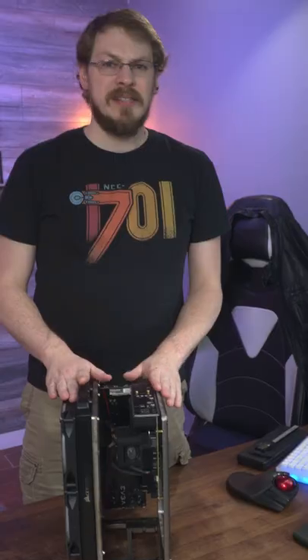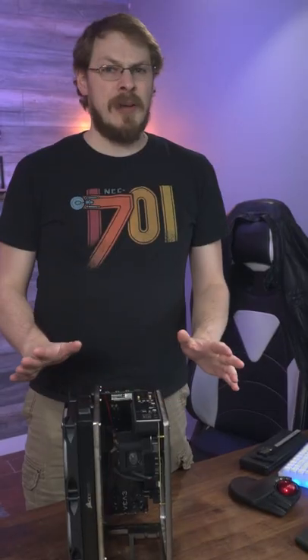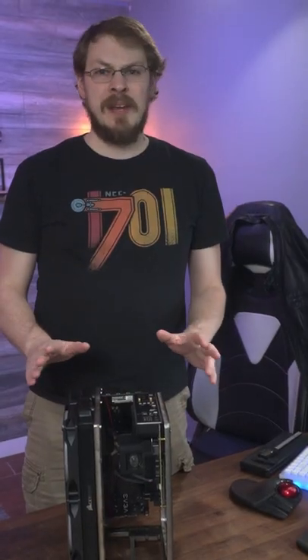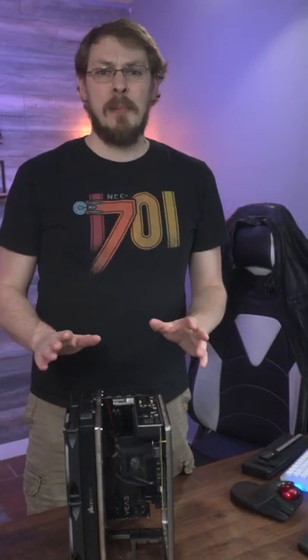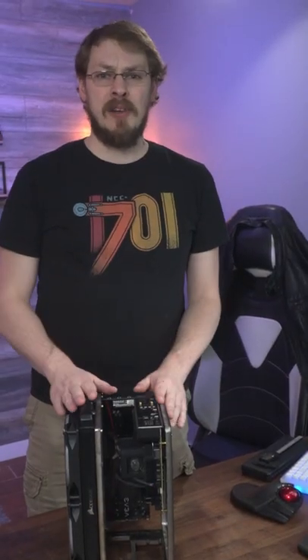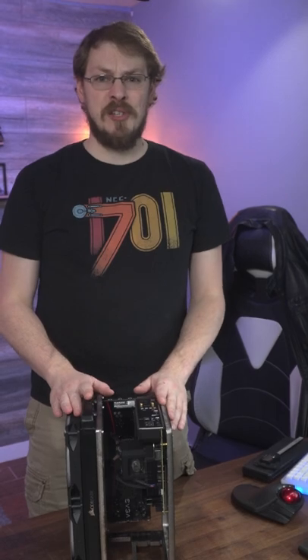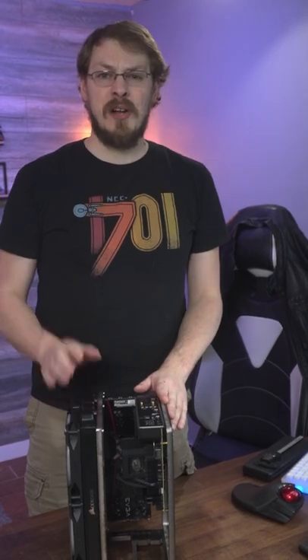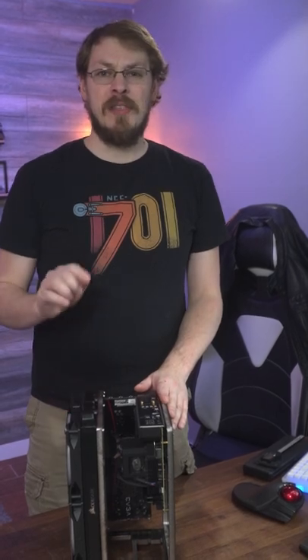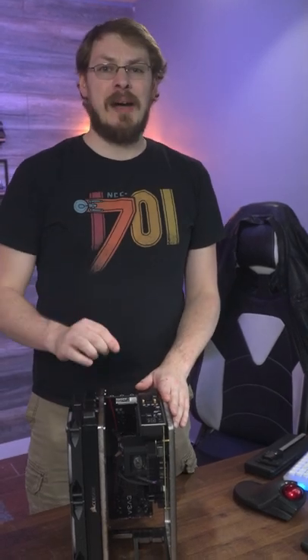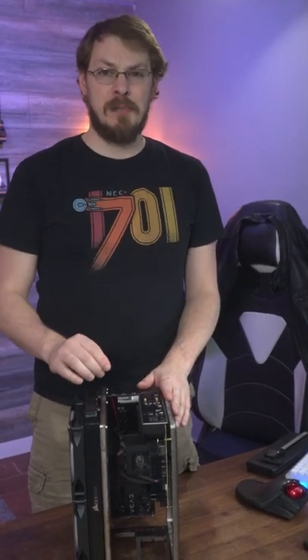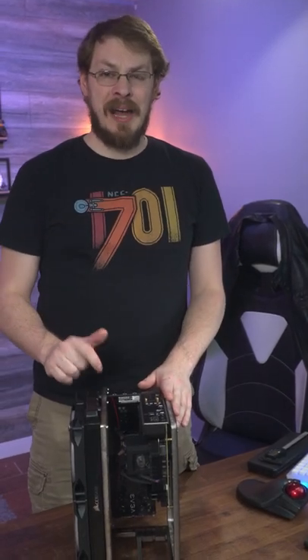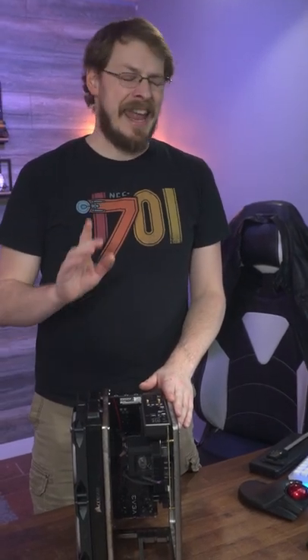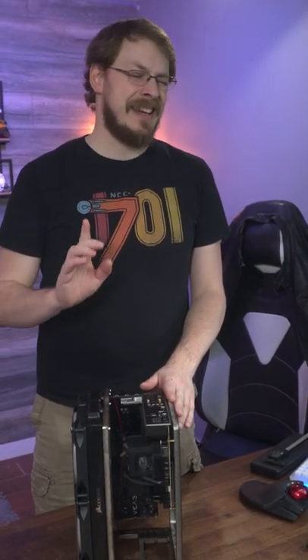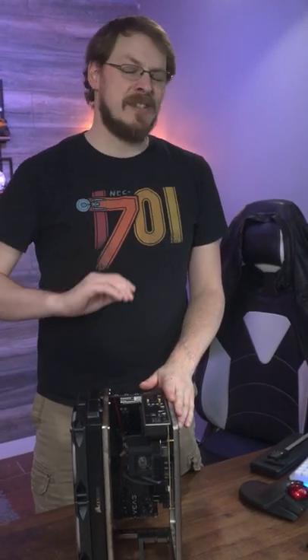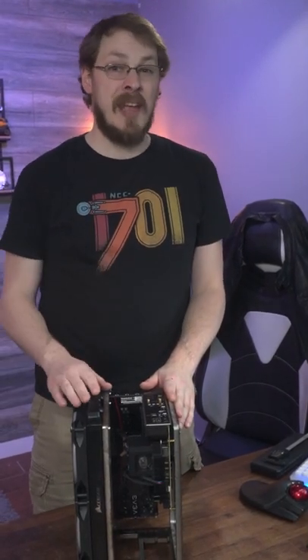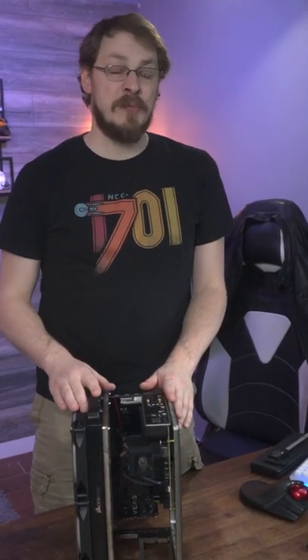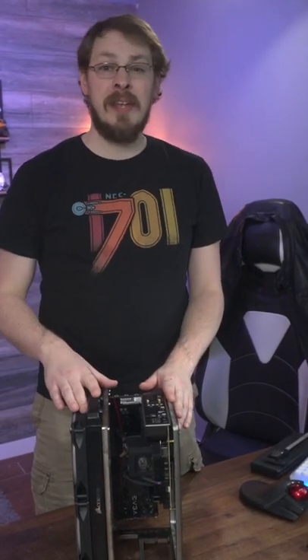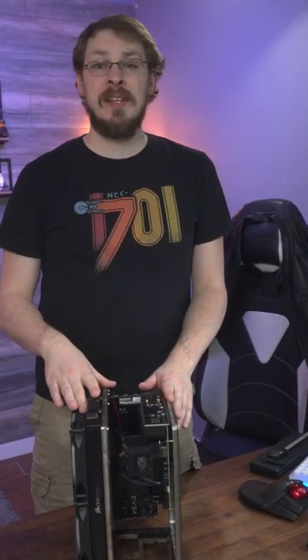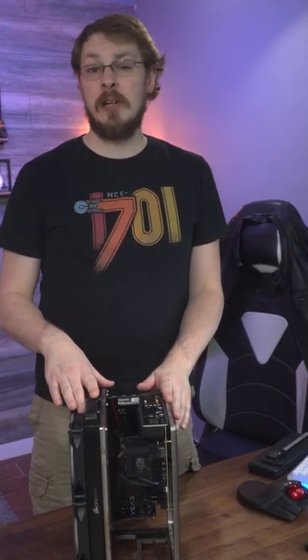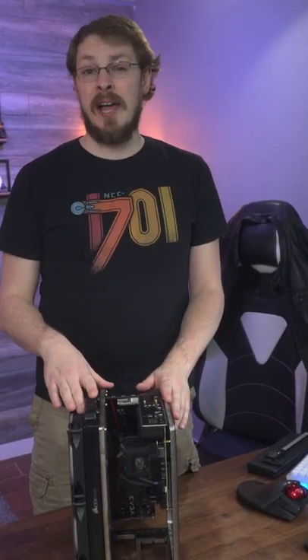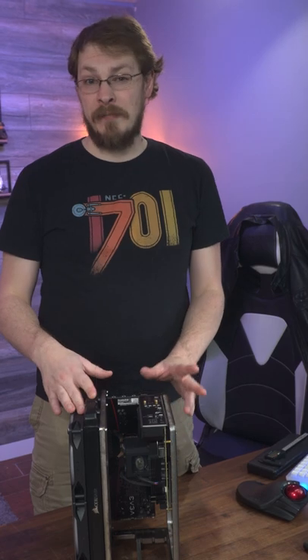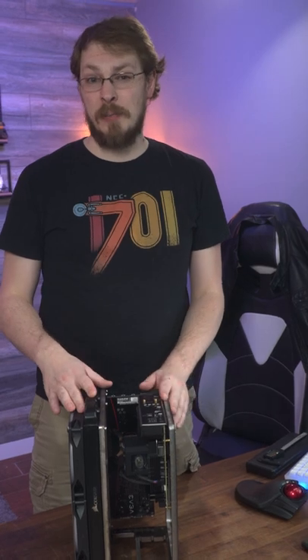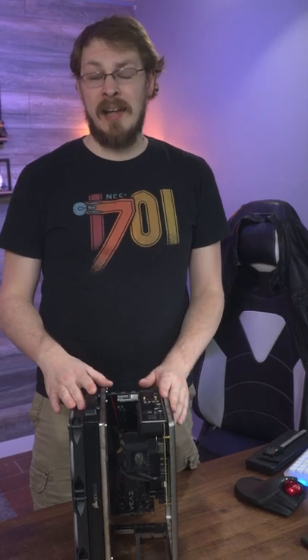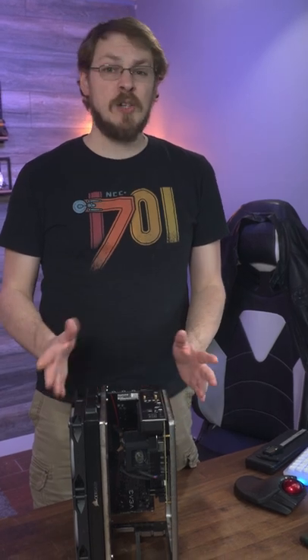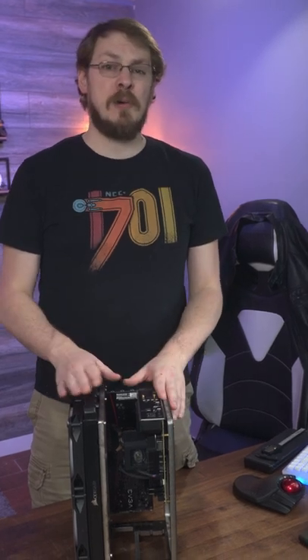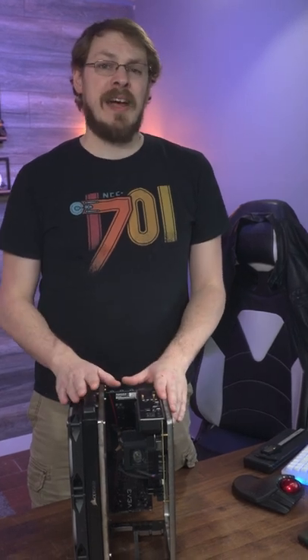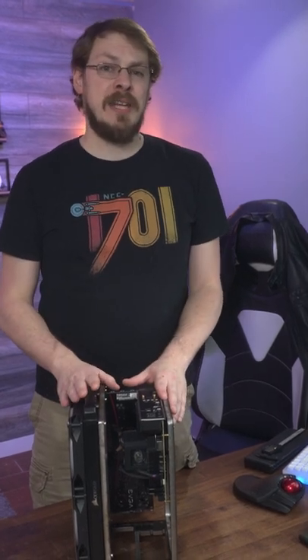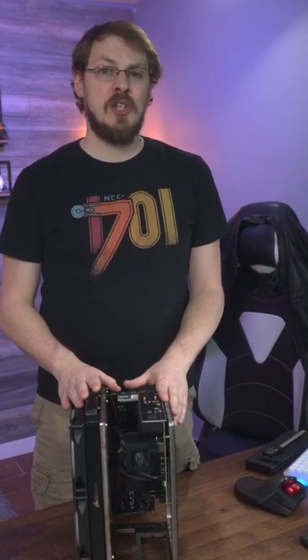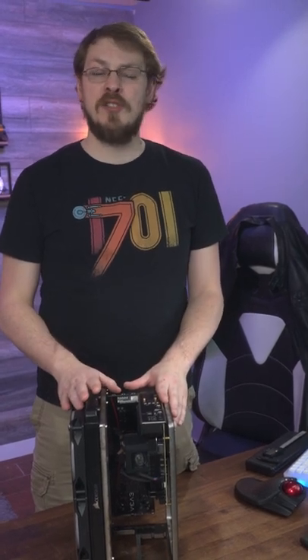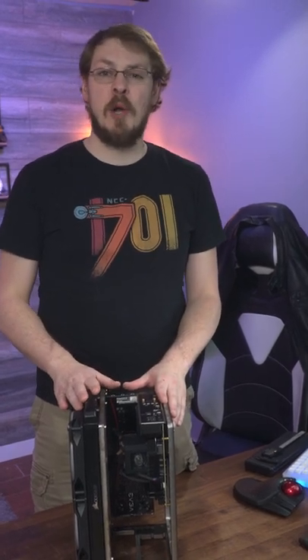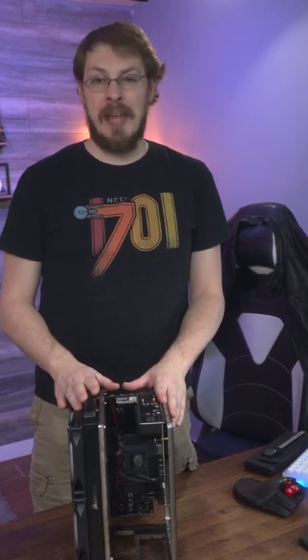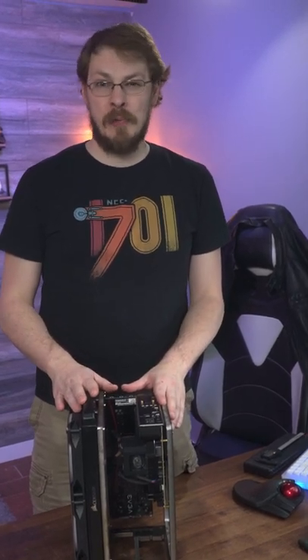Secondly, we had to make a couple of part changes, starting with the power supply. I cannot get custom length cables for the InWin 700W SFX supply, so we upgraded that to an EVGA Supernova M3.